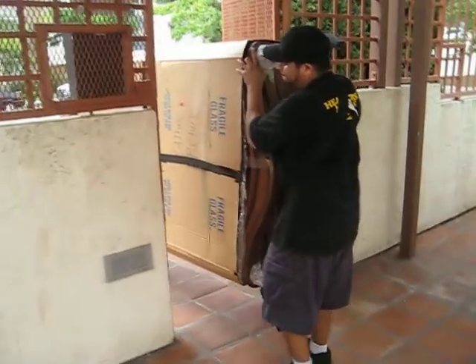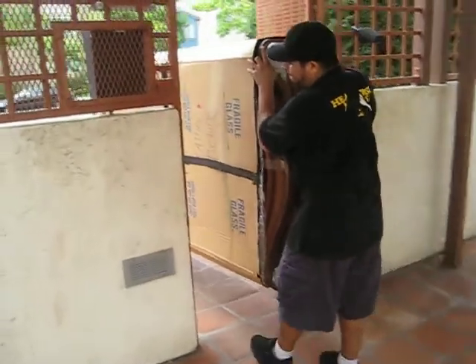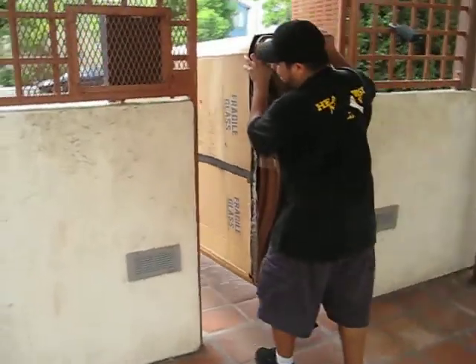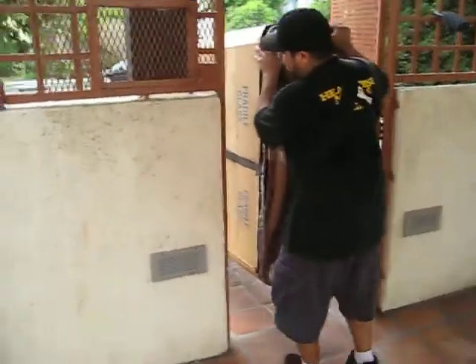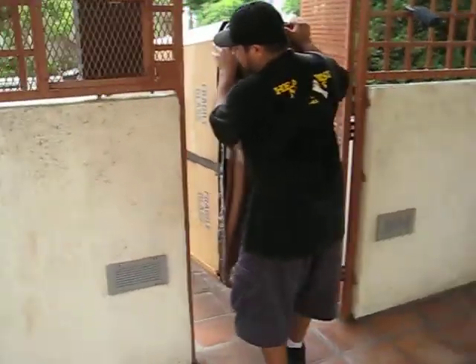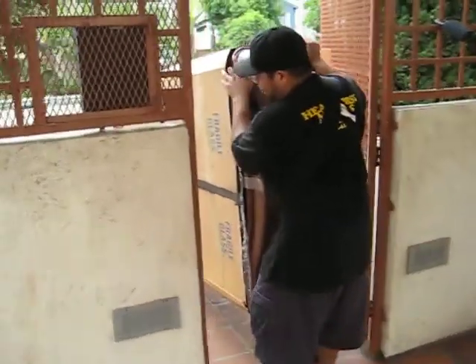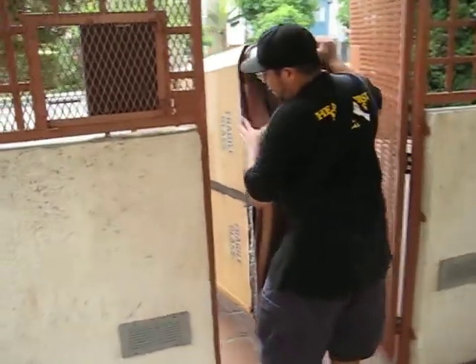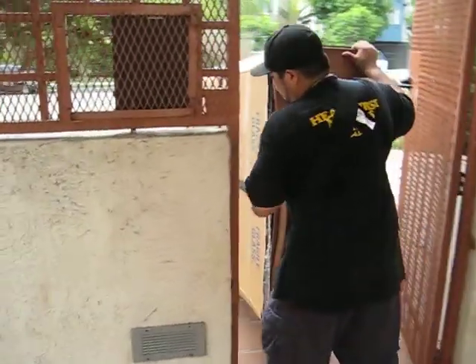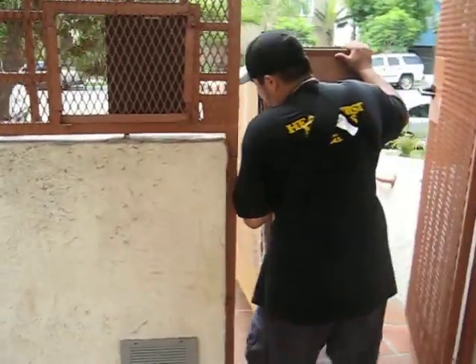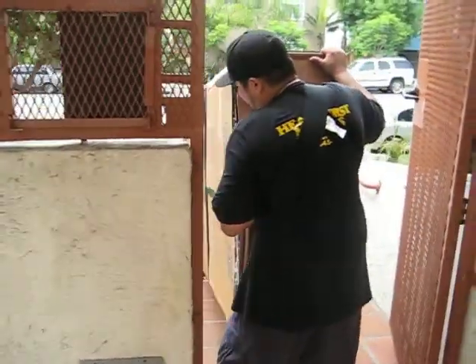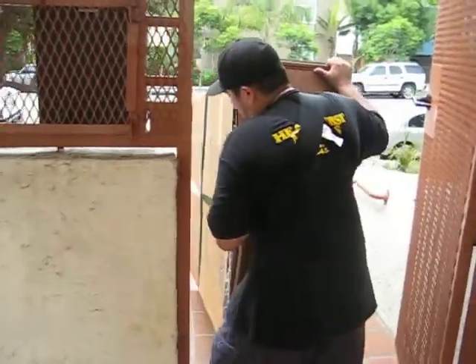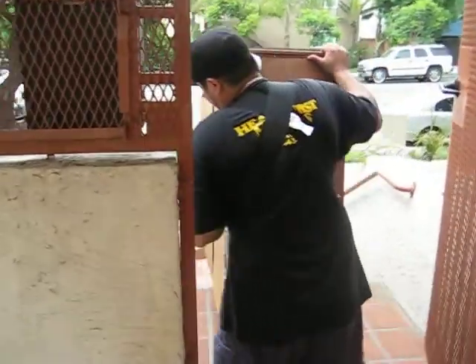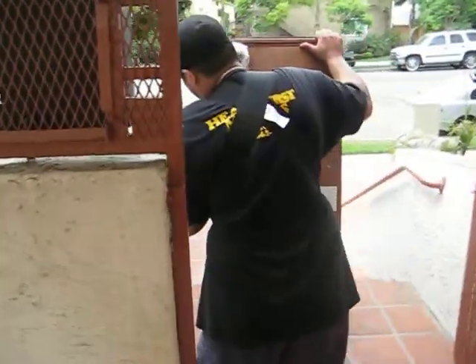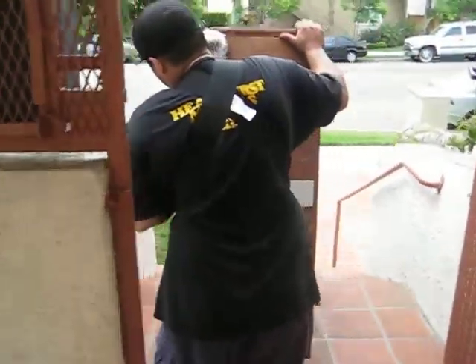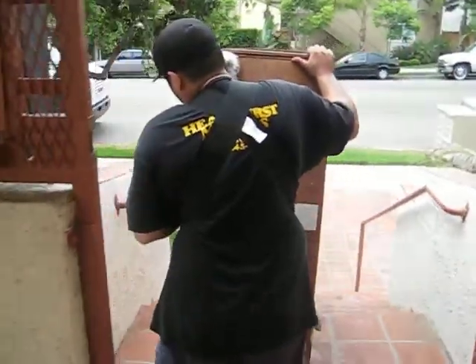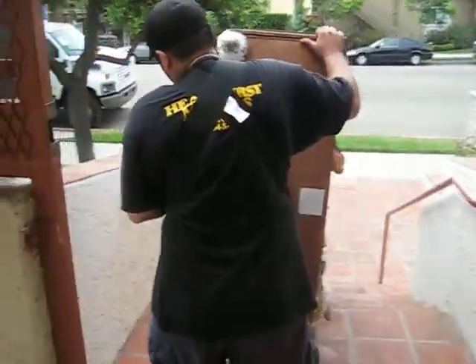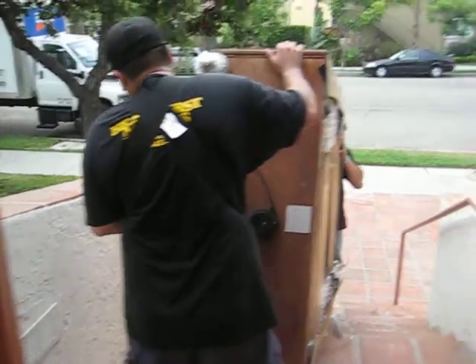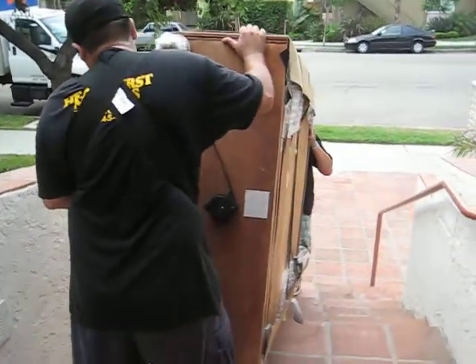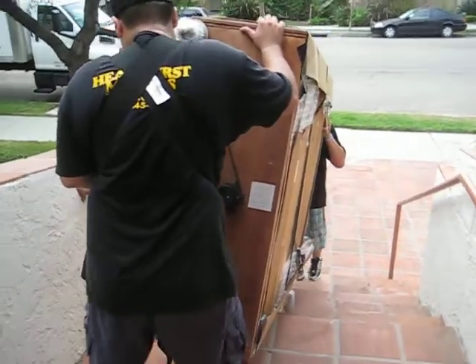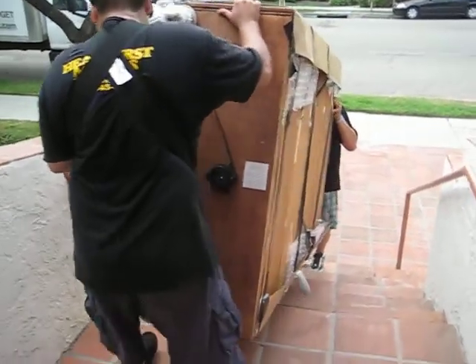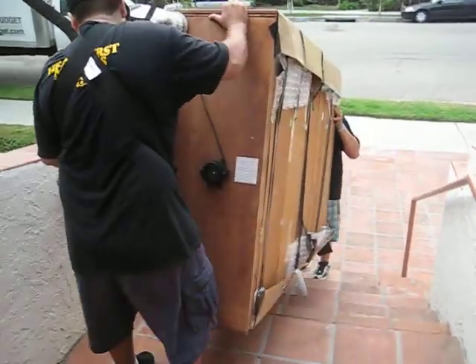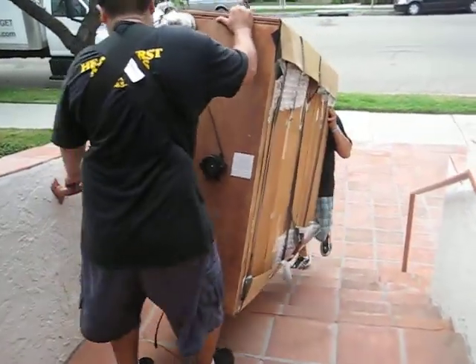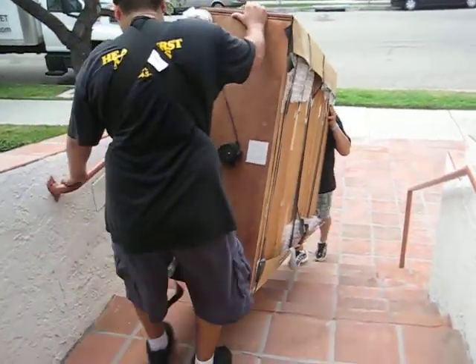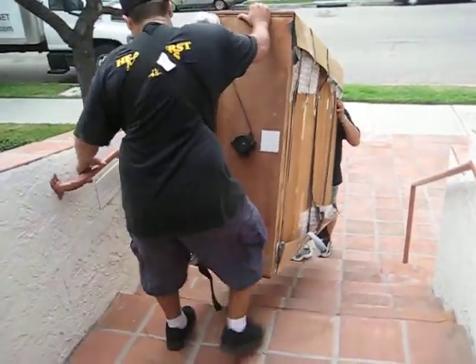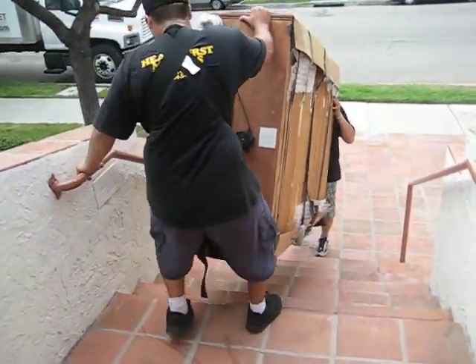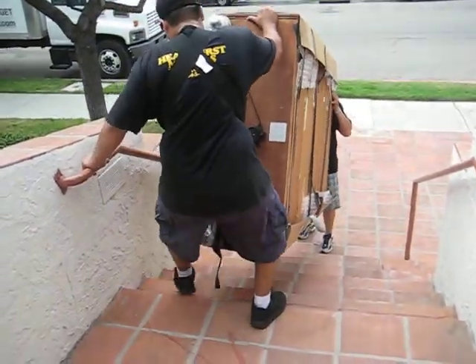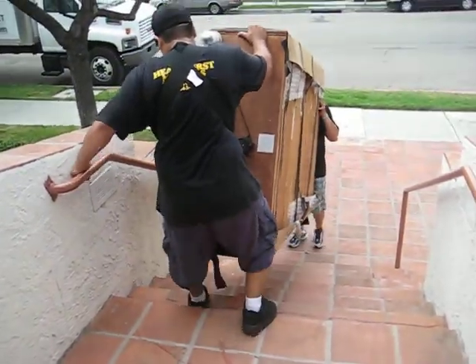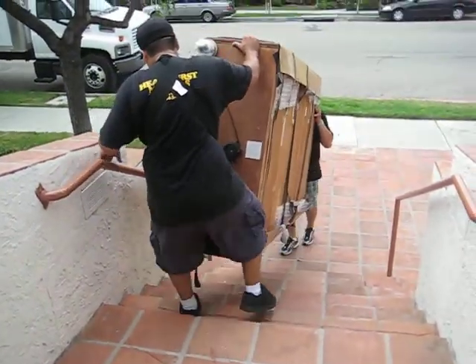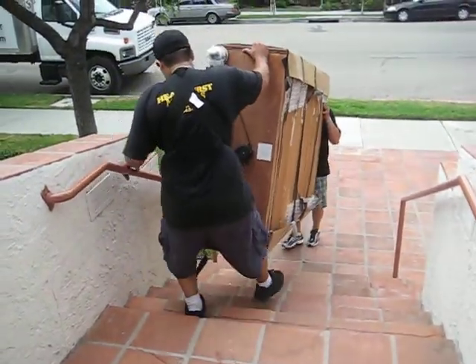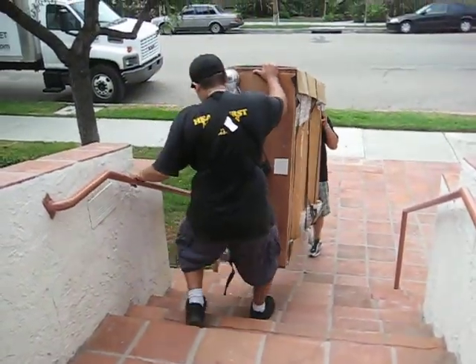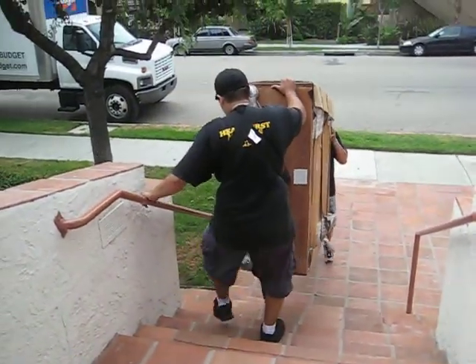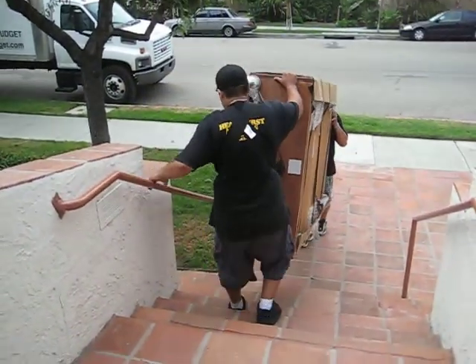It's heavy, heavy, heavy. We make it look like nothing. And then, on the other side, I better use it. So let's go first. There we go.